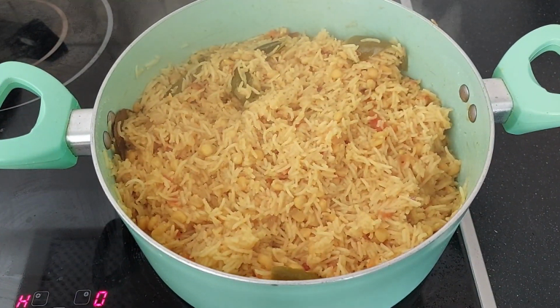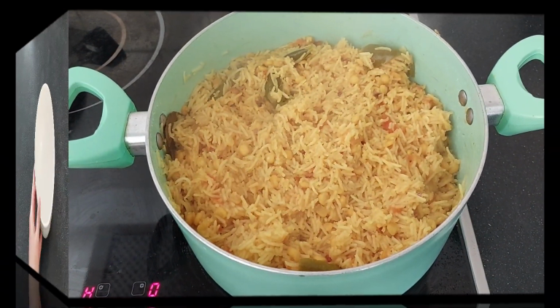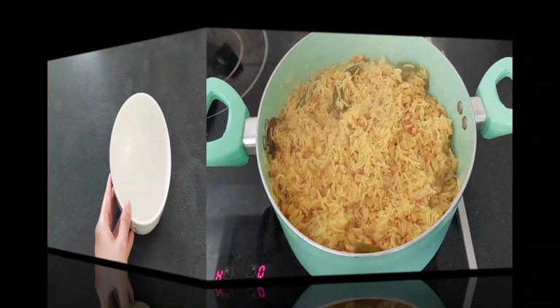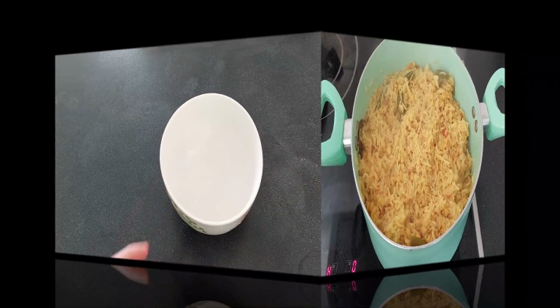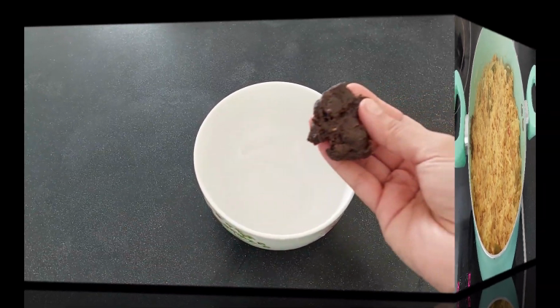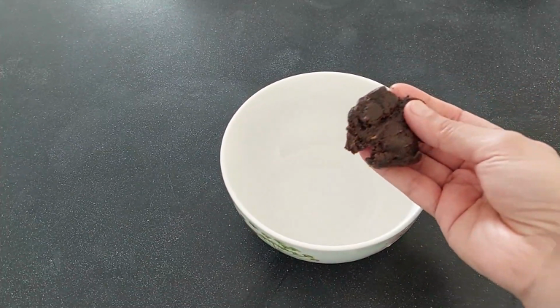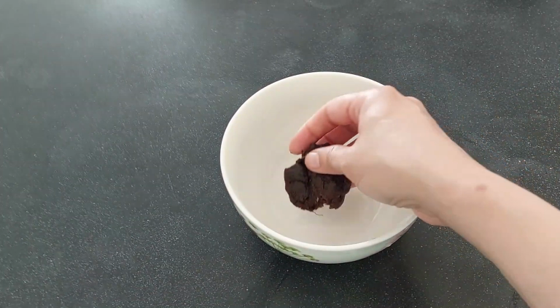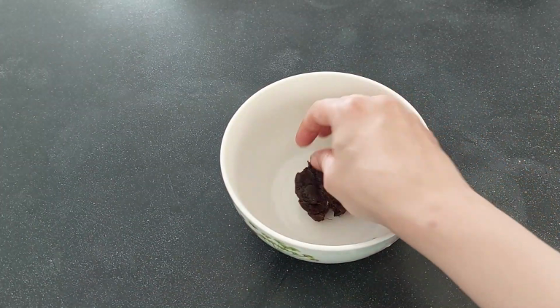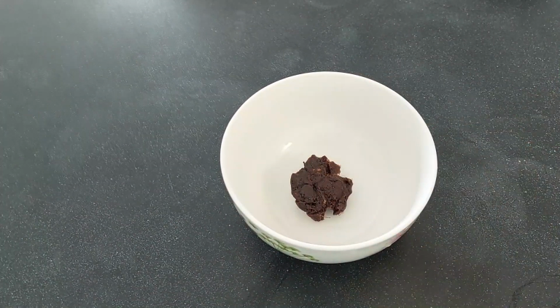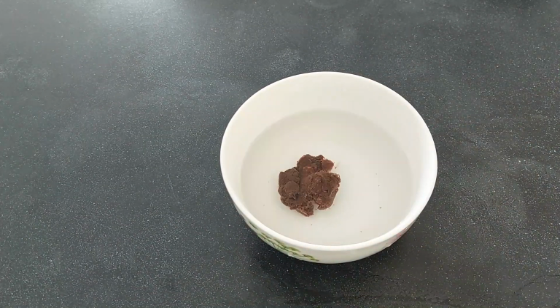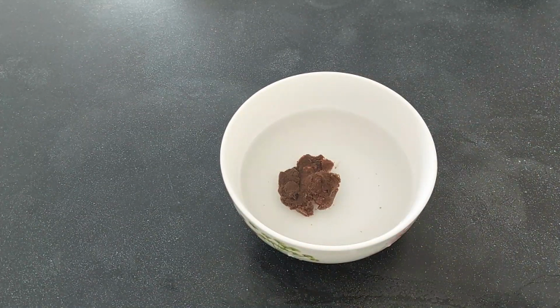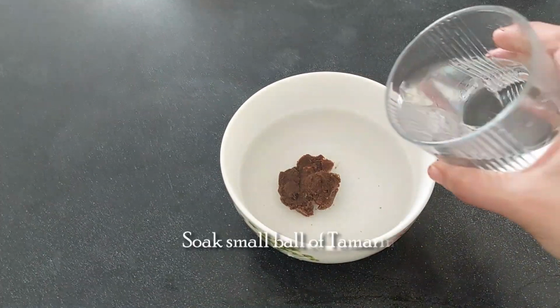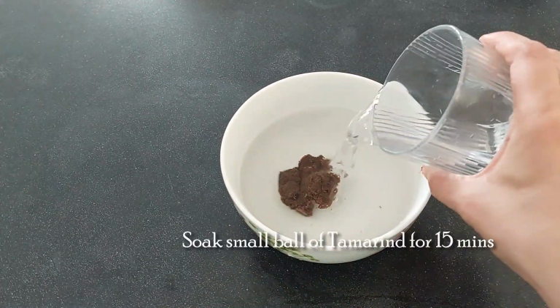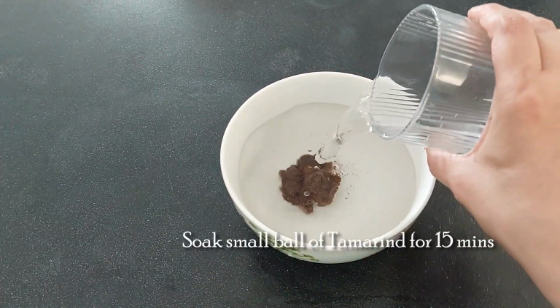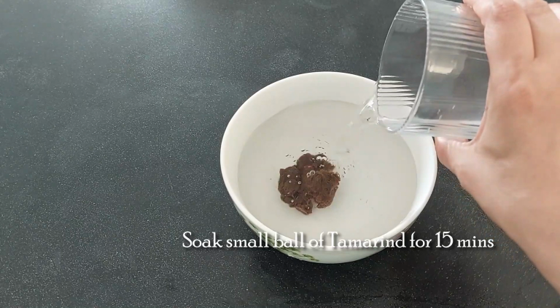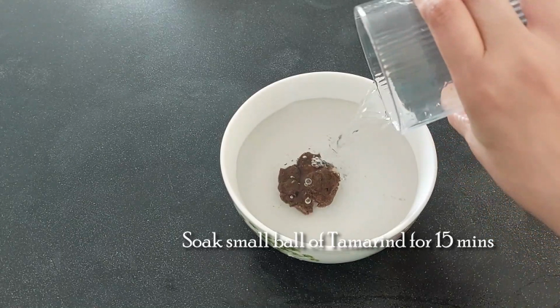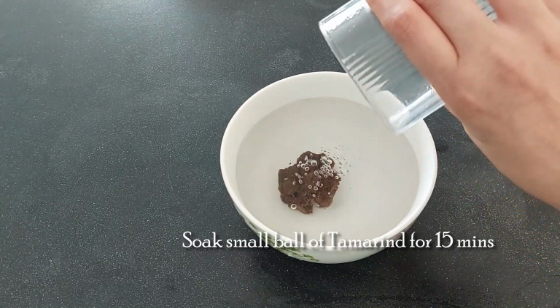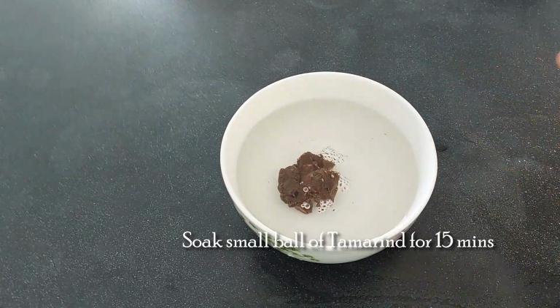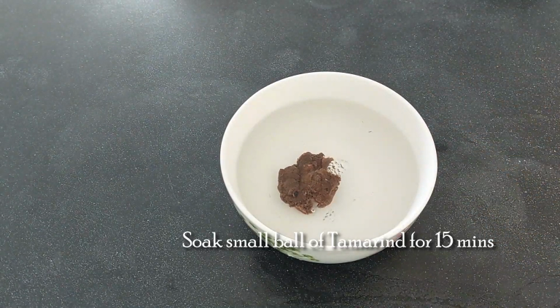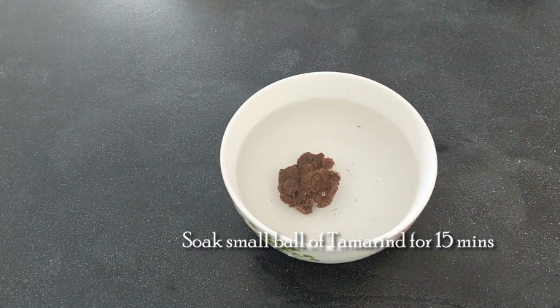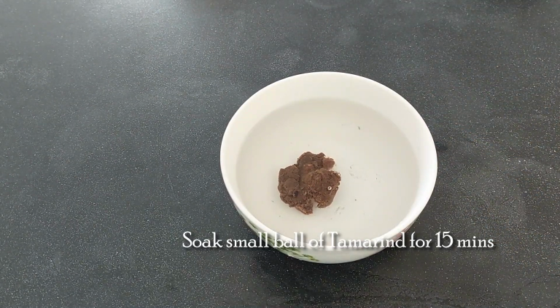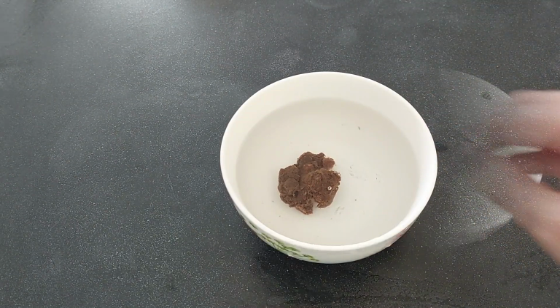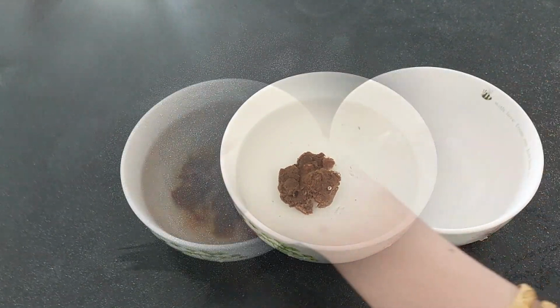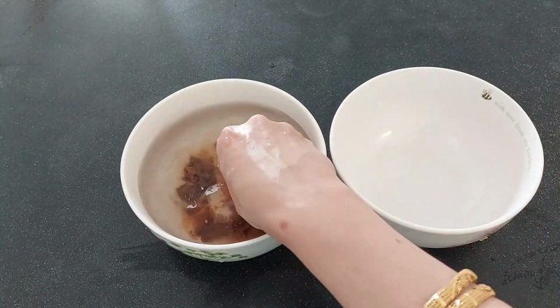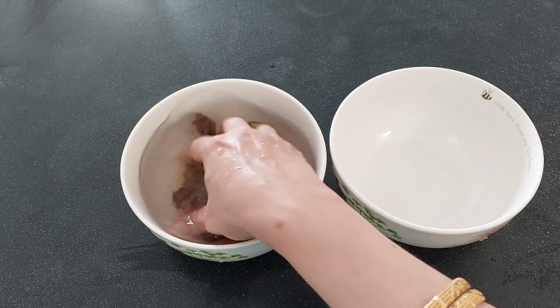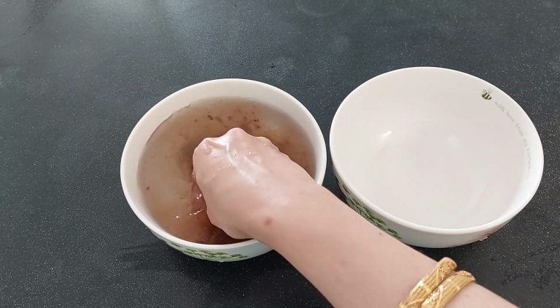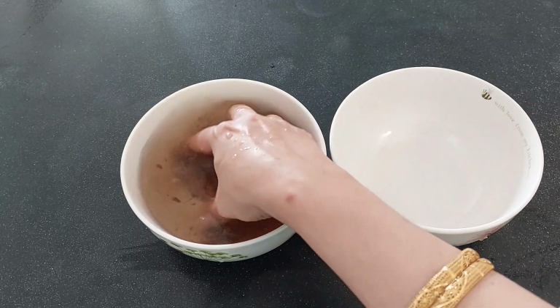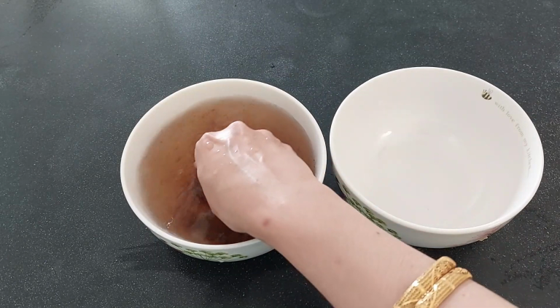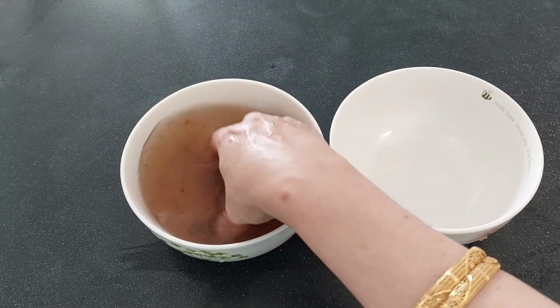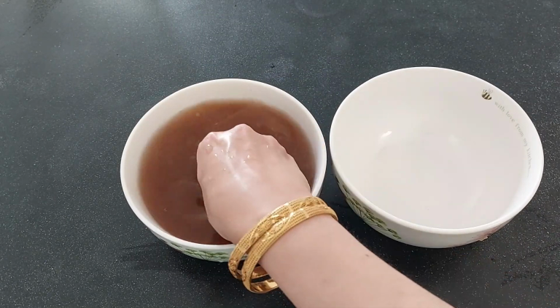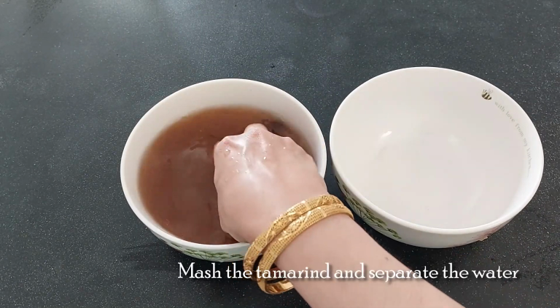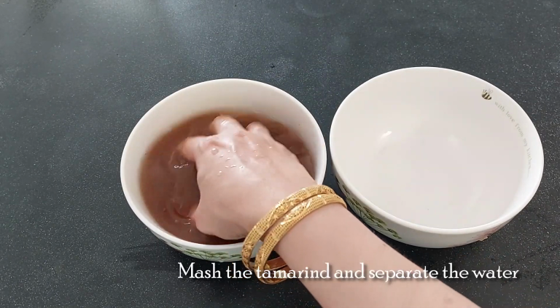The khichdi is ready to serve. Let's make the khatta. For this, soak a small ball of tamarind for 15 minutes. Mash the pulp and separate the tamarind water.